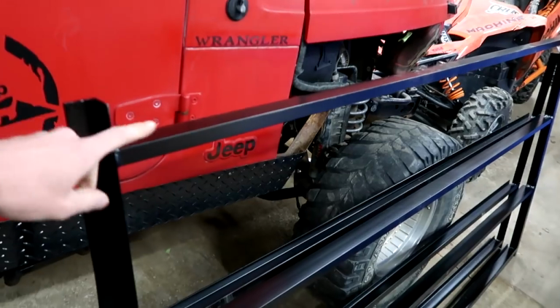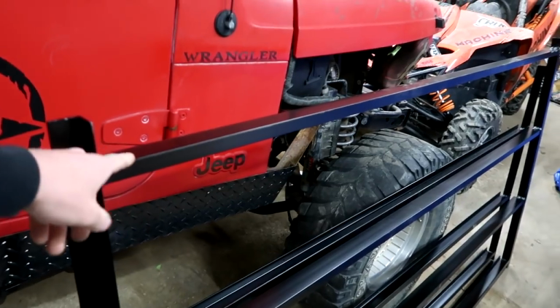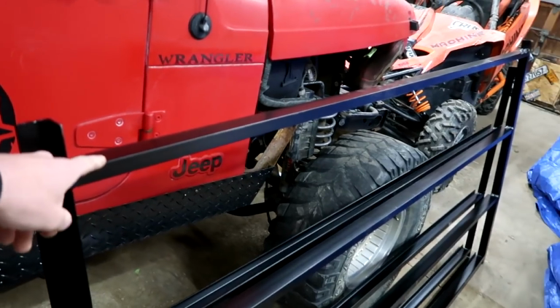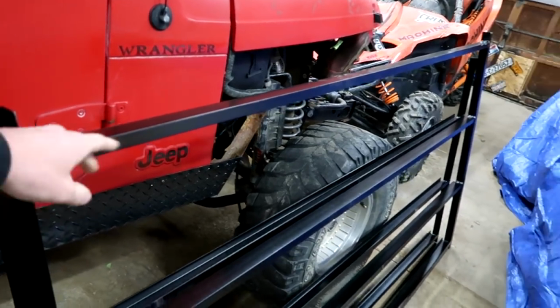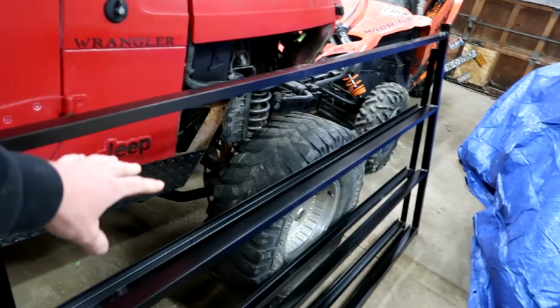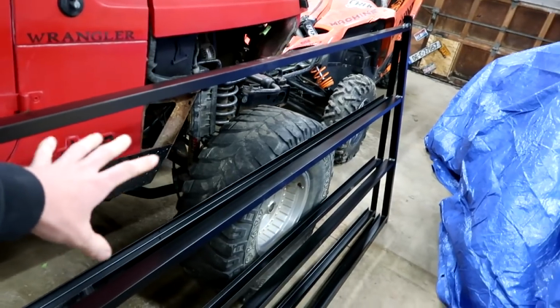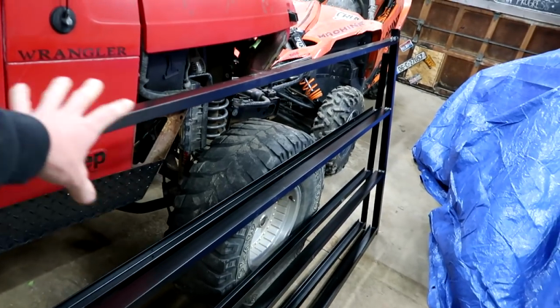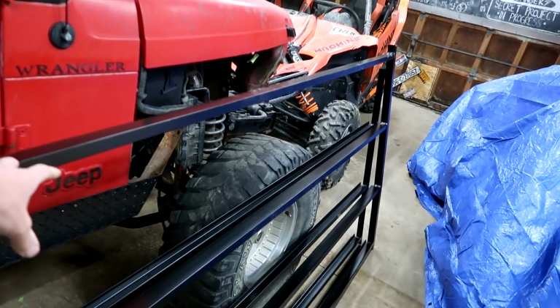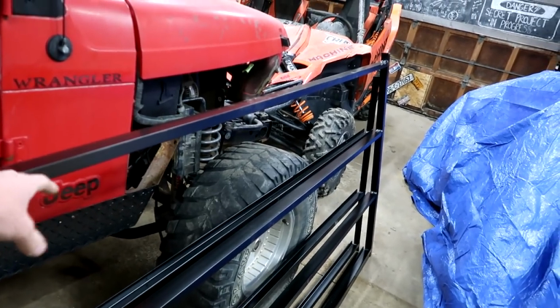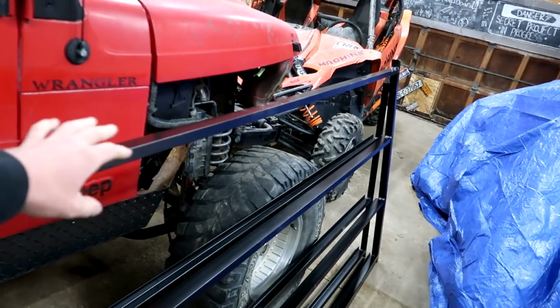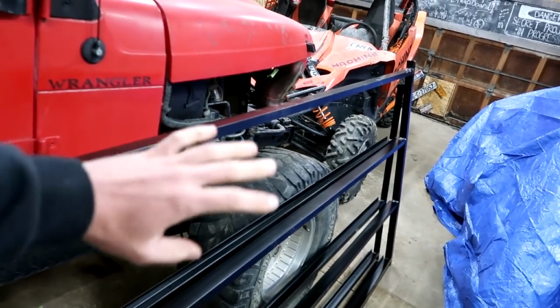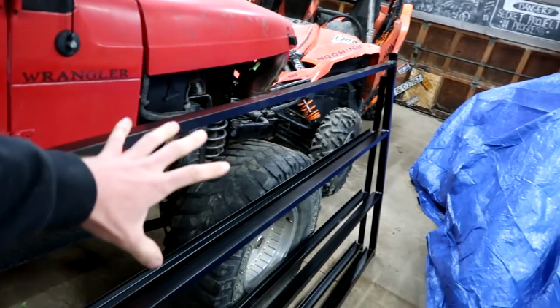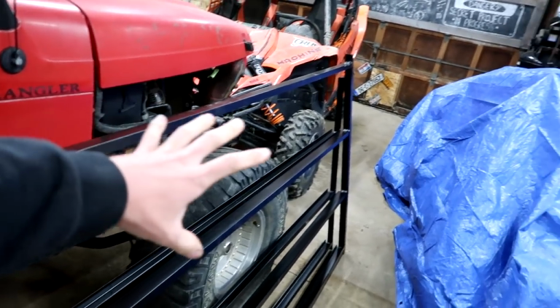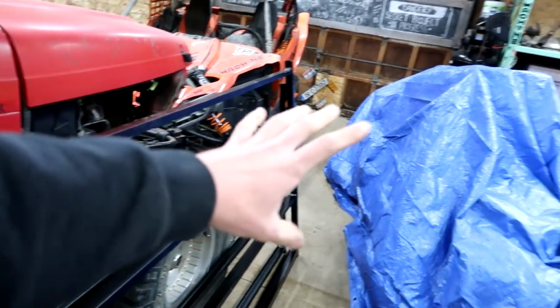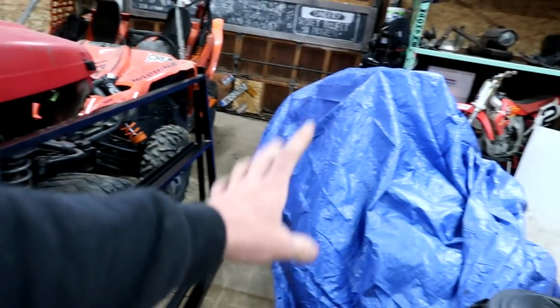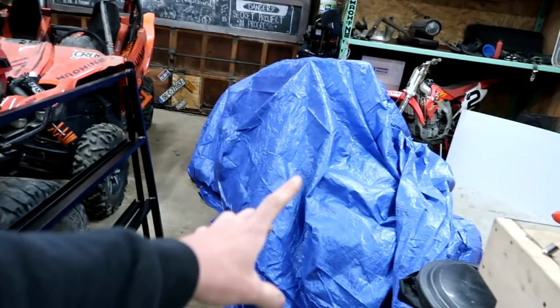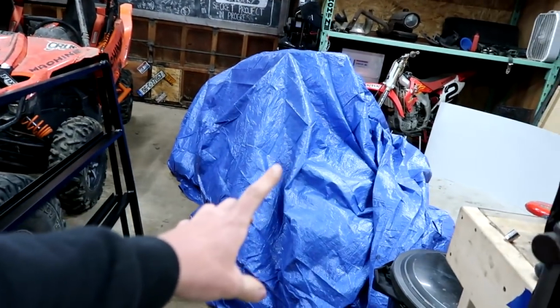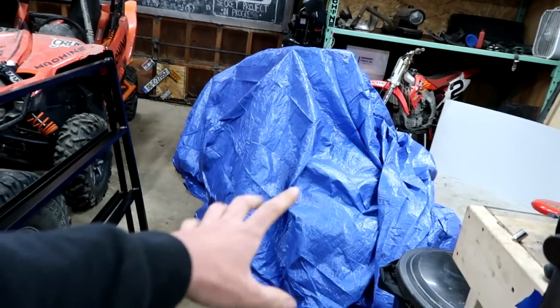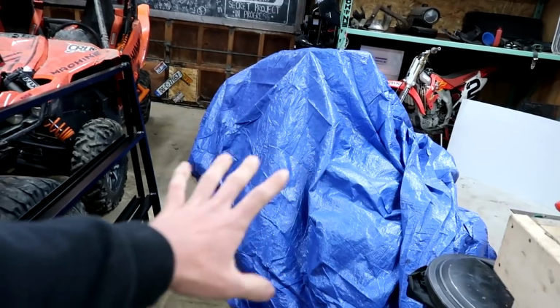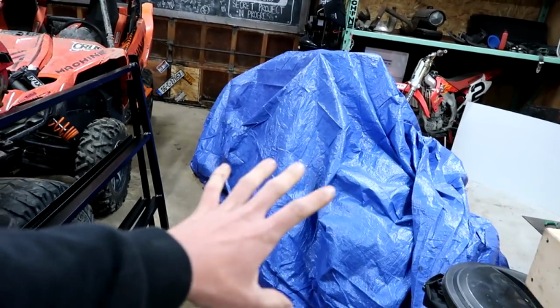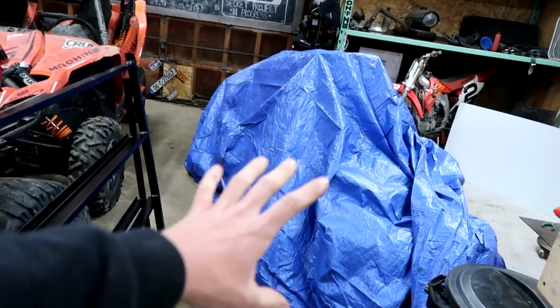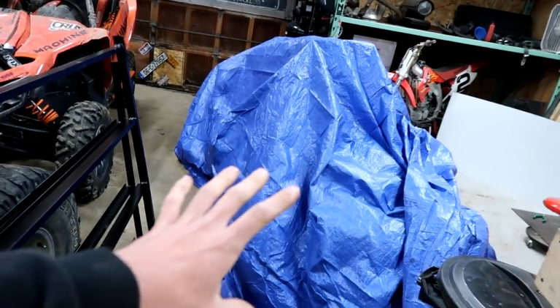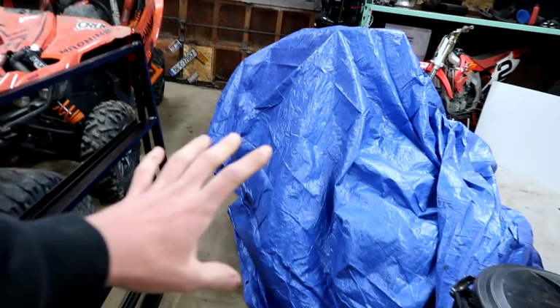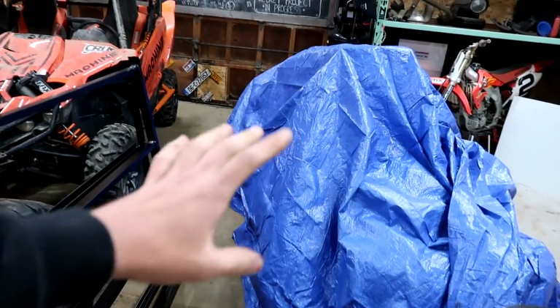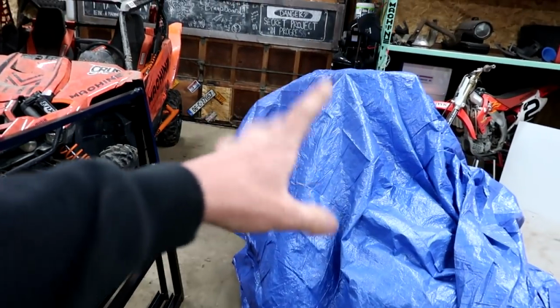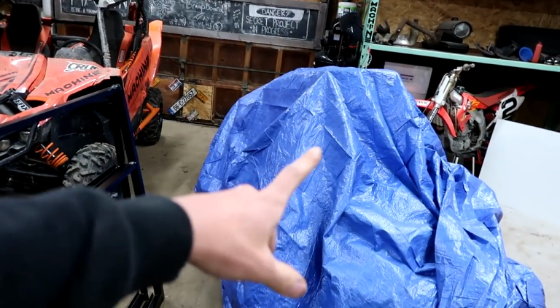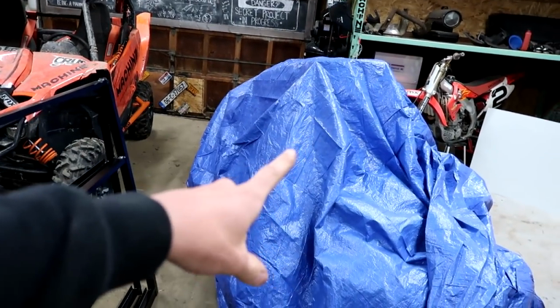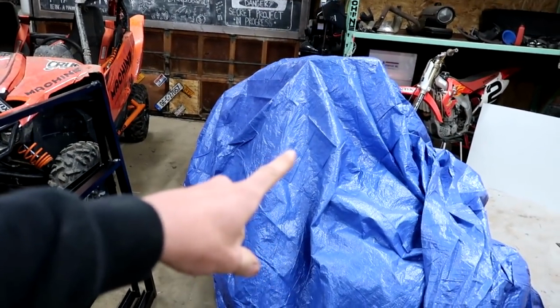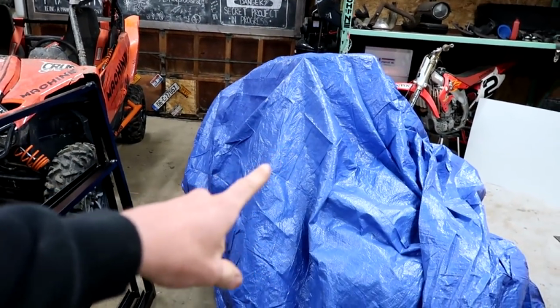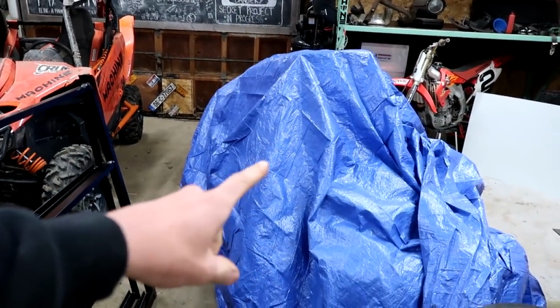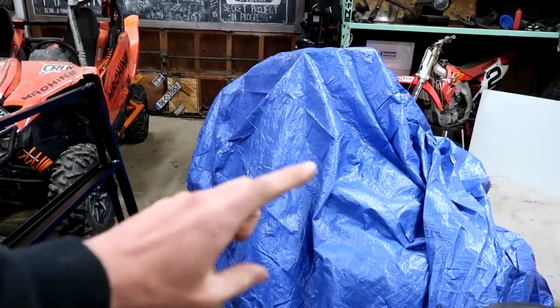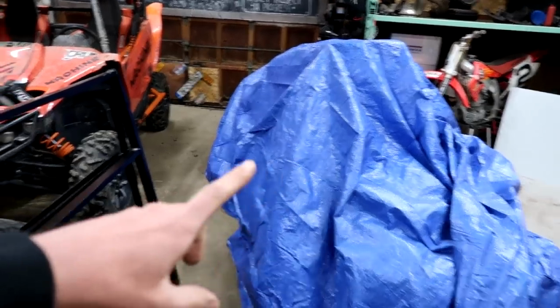As you can see I got the trailer door powder coated in matte black so we won't have any rust issues. We also have something under the blue tarp that we probably won't get to in this video. That's something to come once I figure out what I want to do with it.